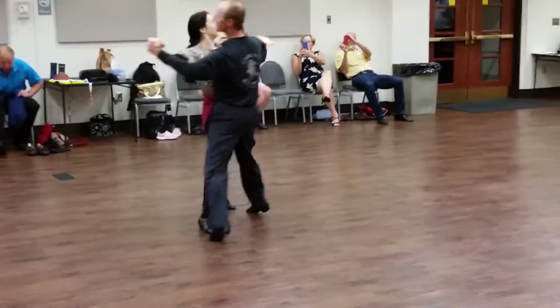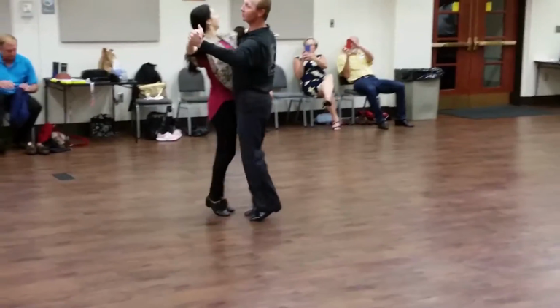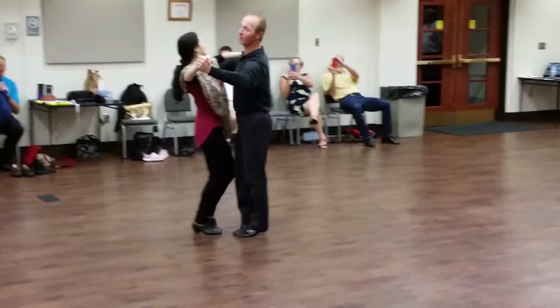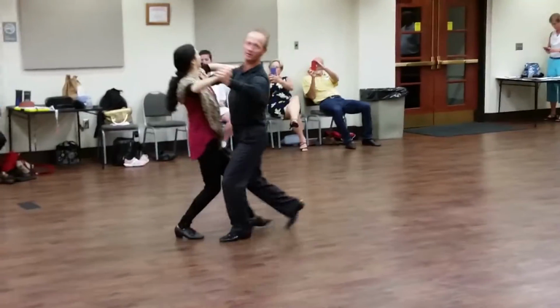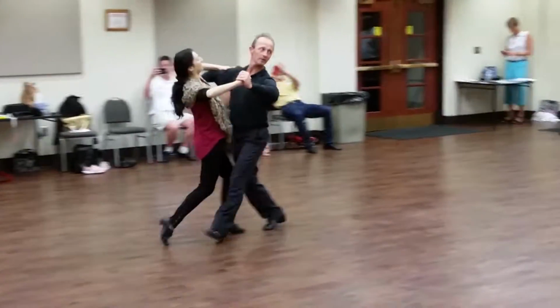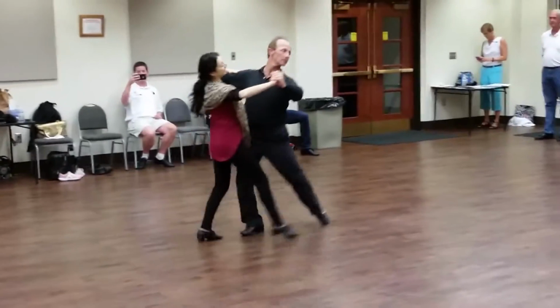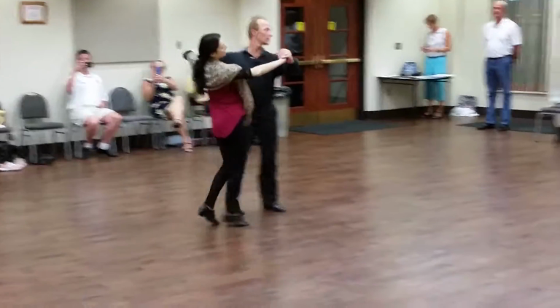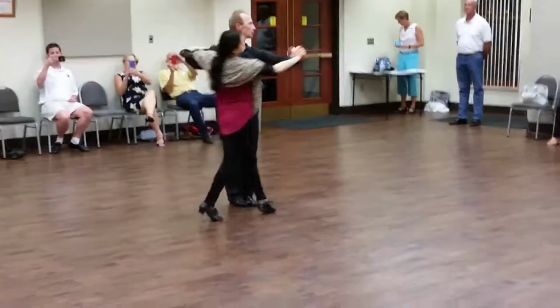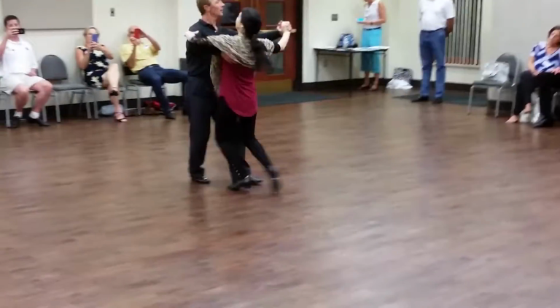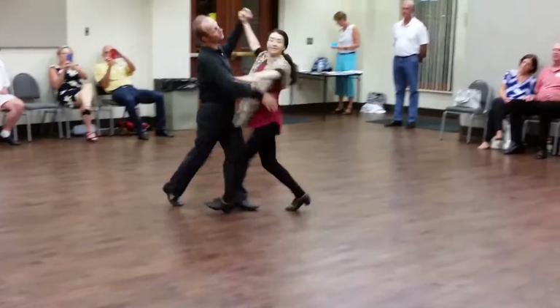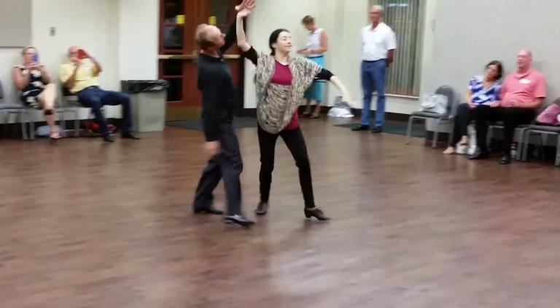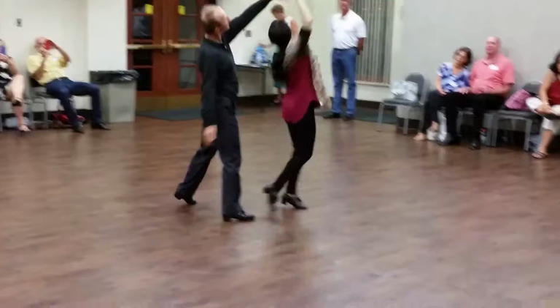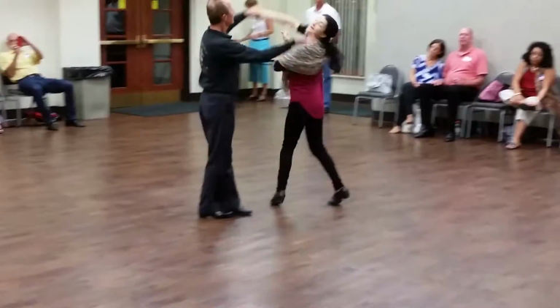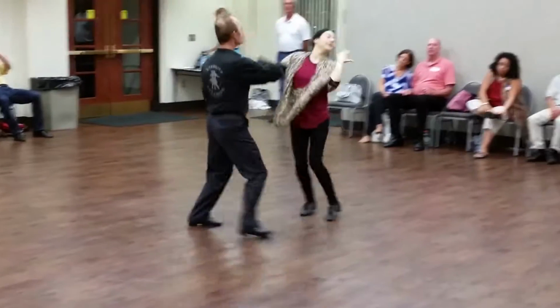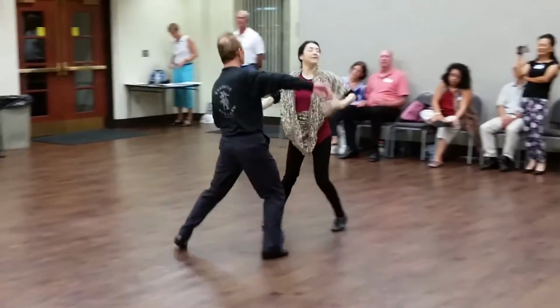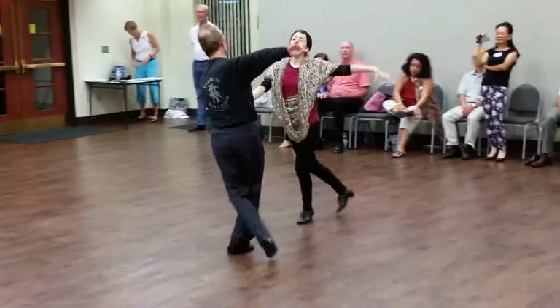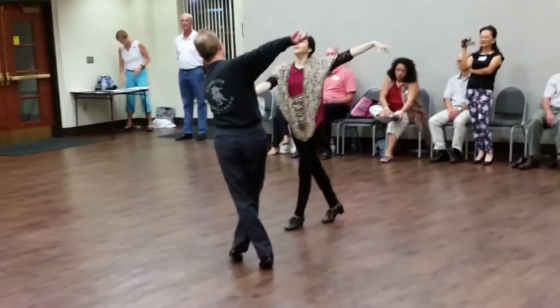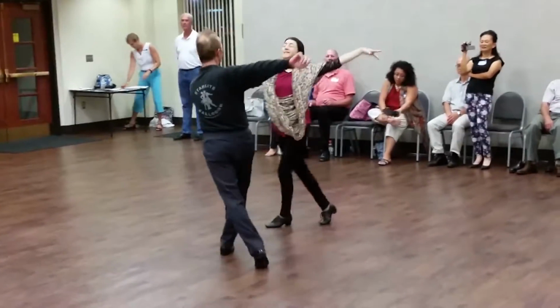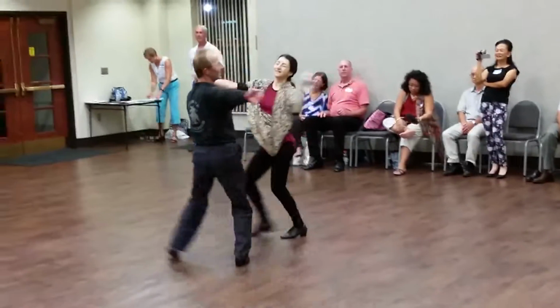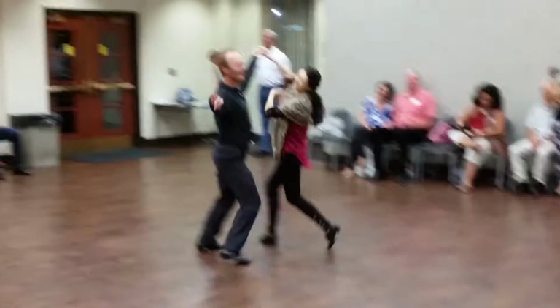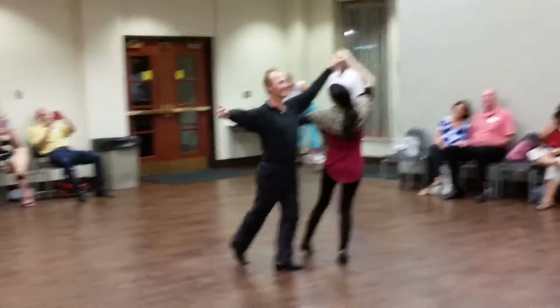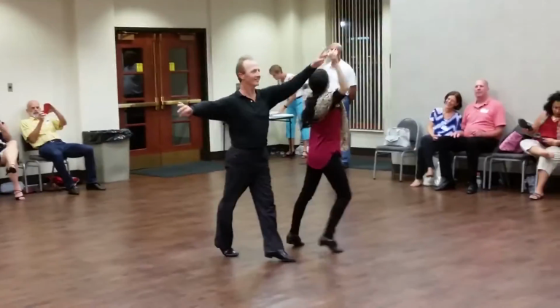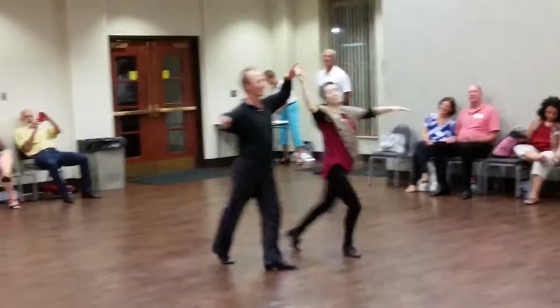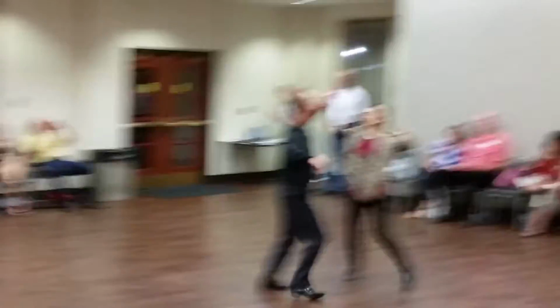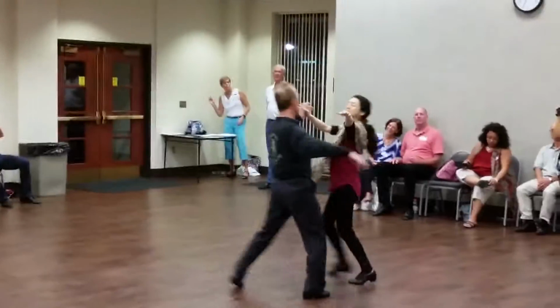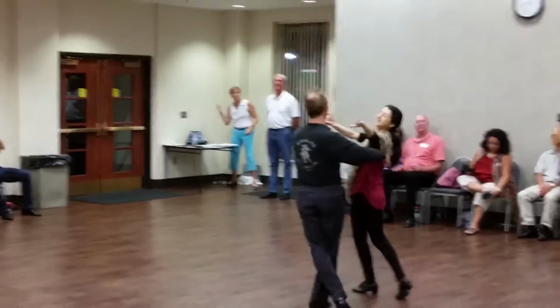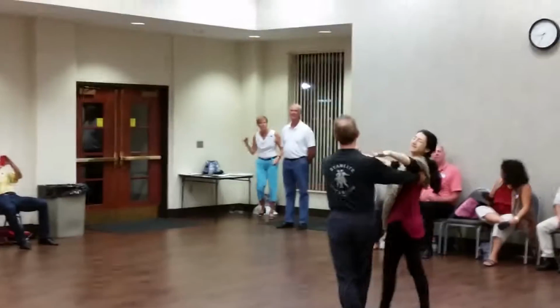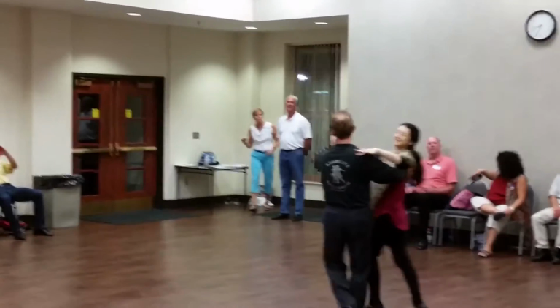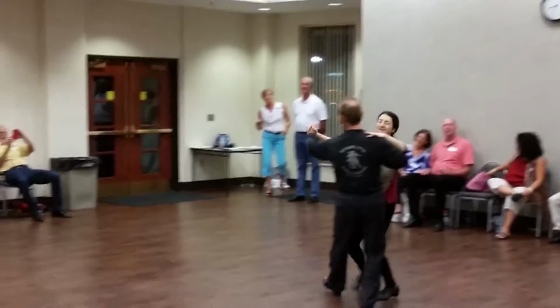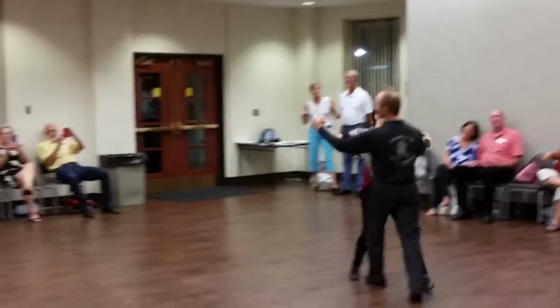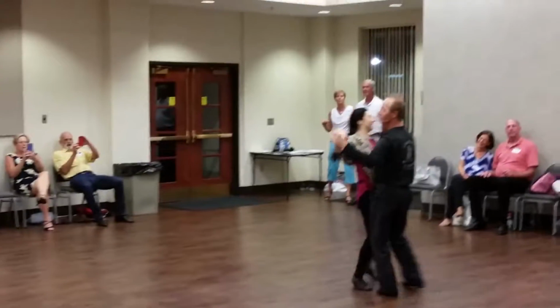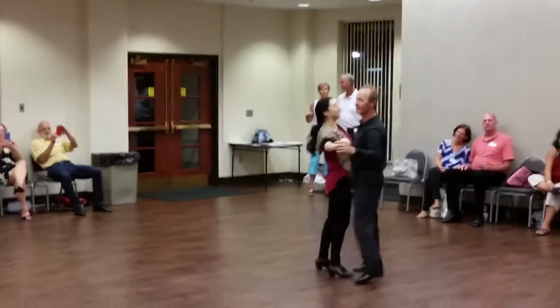Cross body lean with the underarm turn, turn my partner, shake it up, bring me back out, shake it up — and that's all we can do.